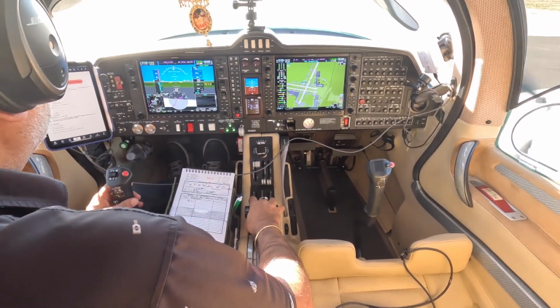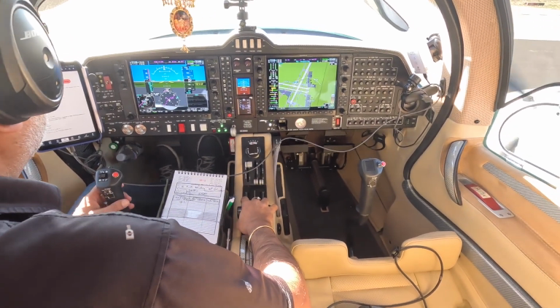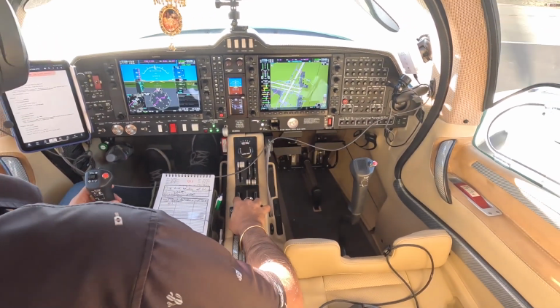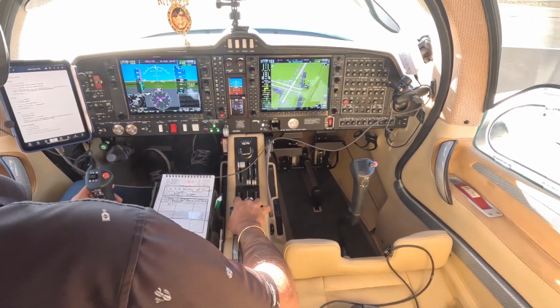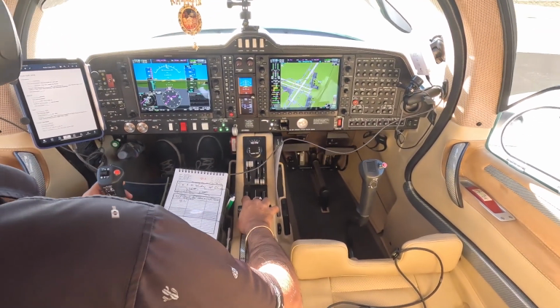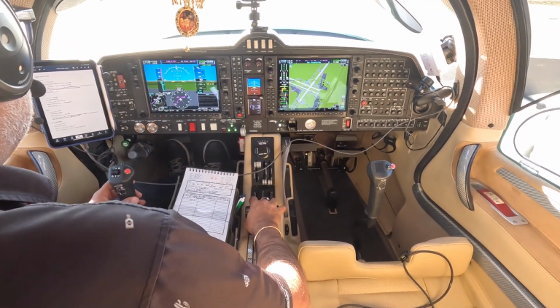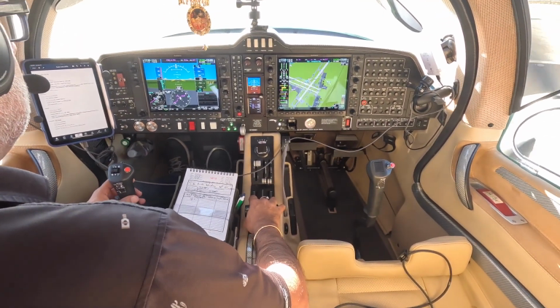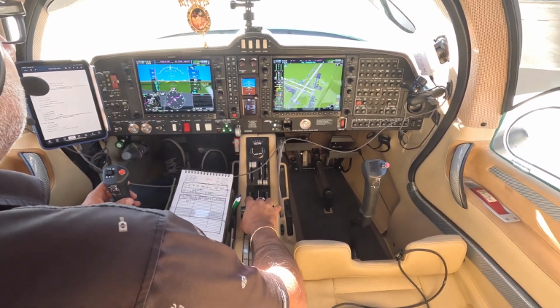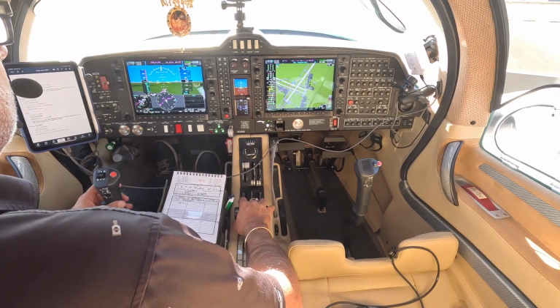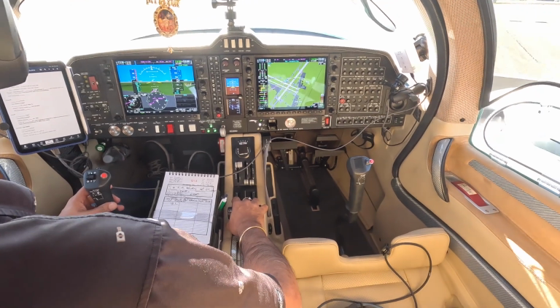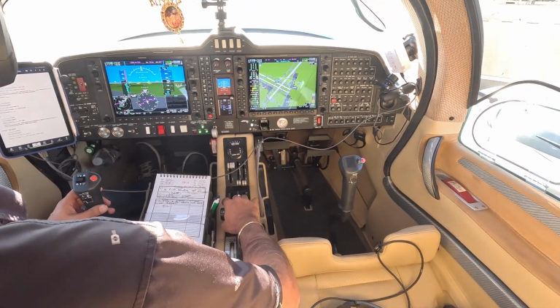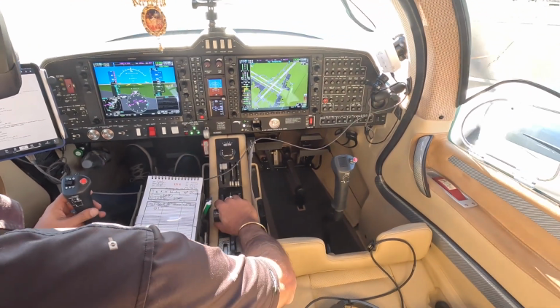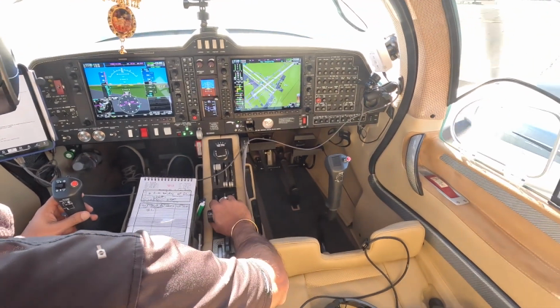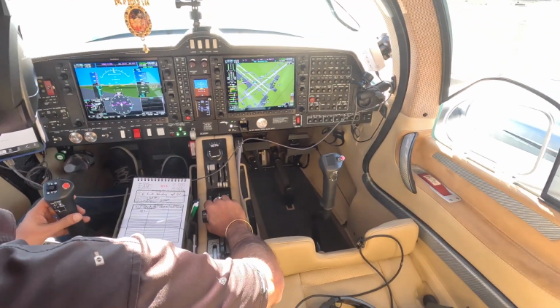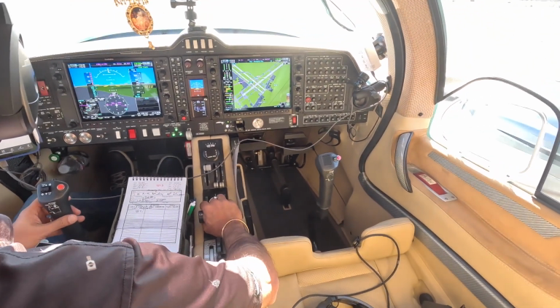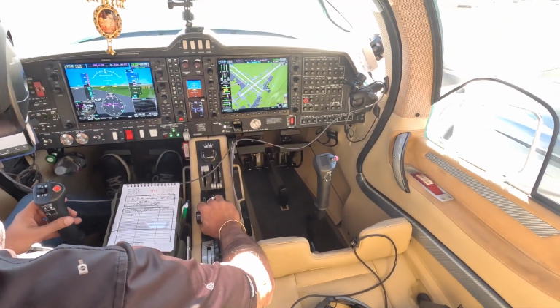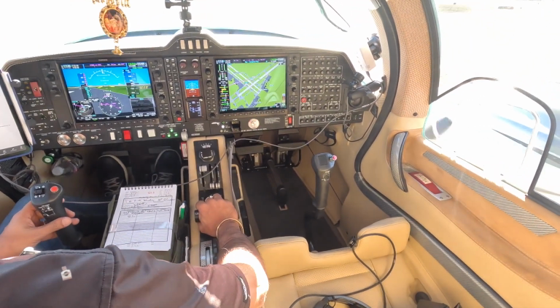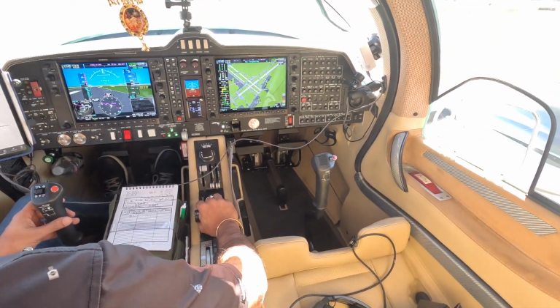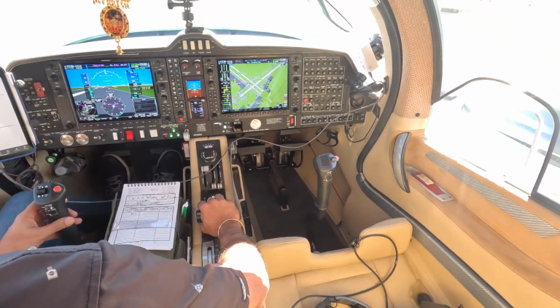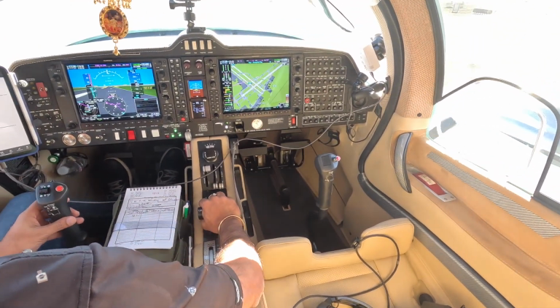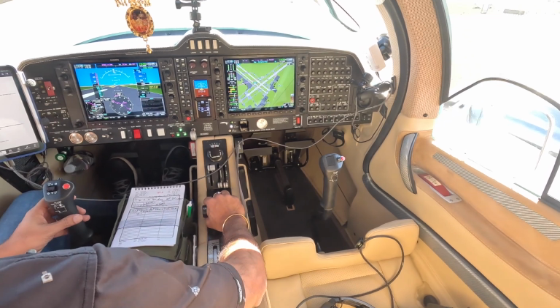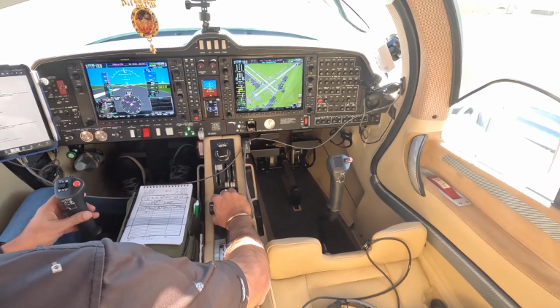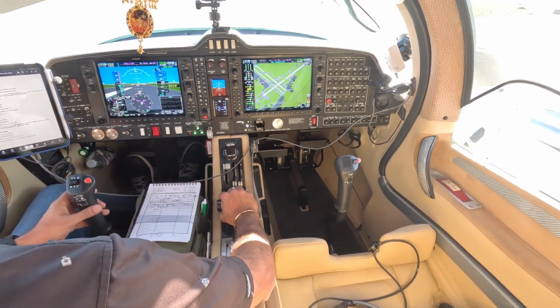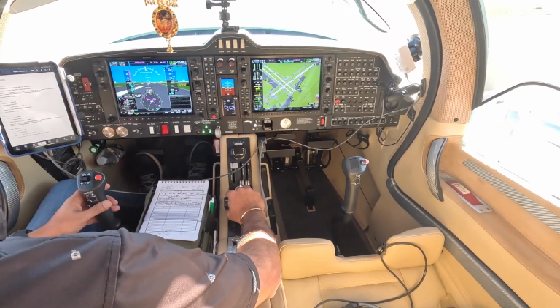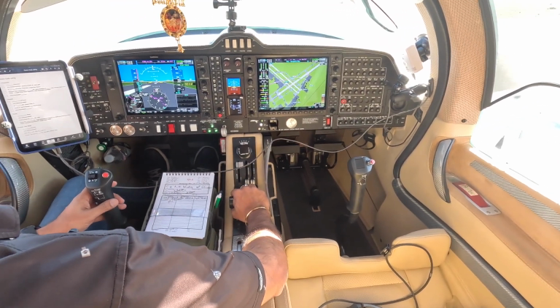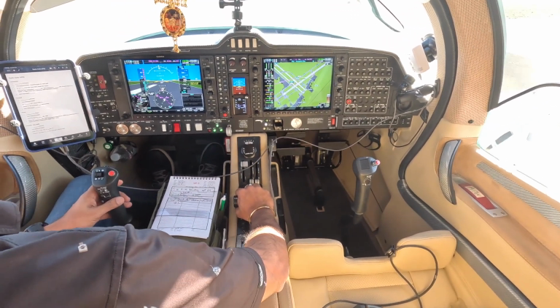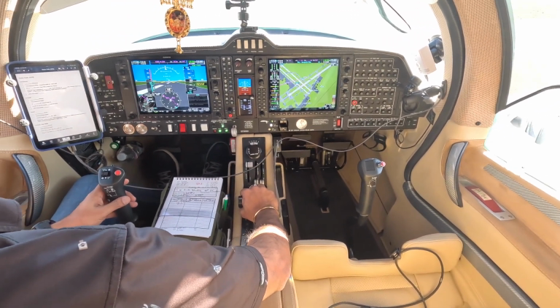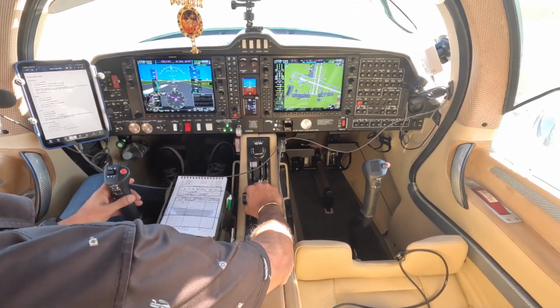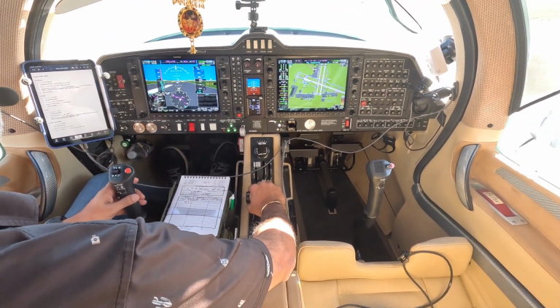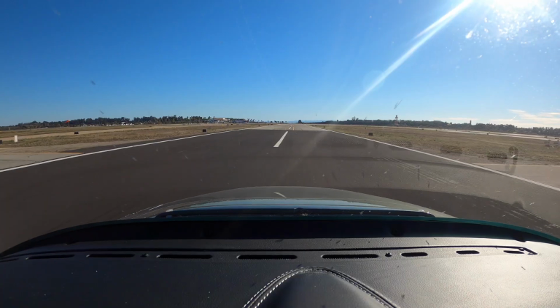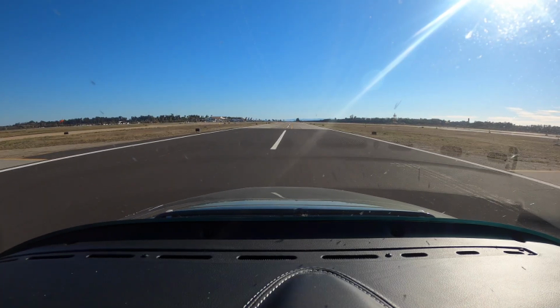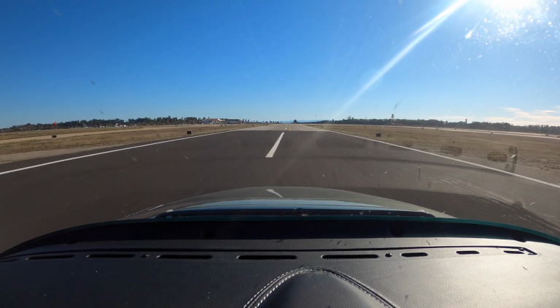Santa Barbara Tower, Sling 2-9-5 Juliet Delta, over the three-mile left base, runway 1-5 left. Tower: 2-9-5 Juliet Delta, correction 2-9-5 Juliet Delta, Santa Barbara Tower, number 2, continue.